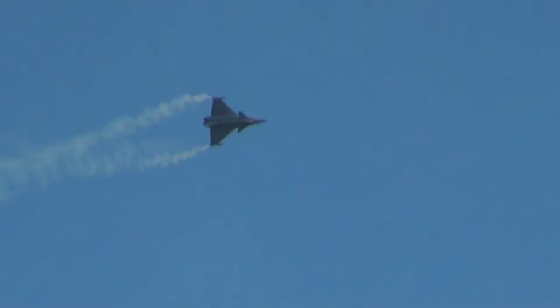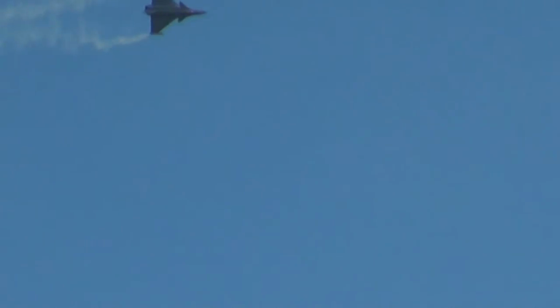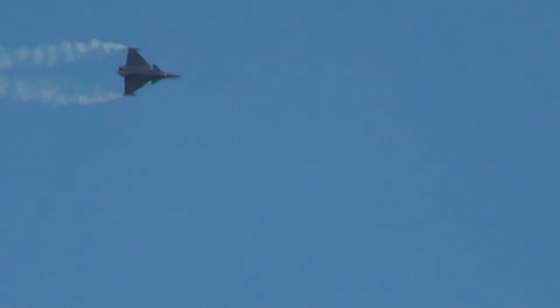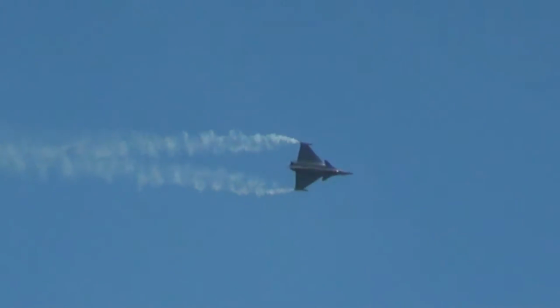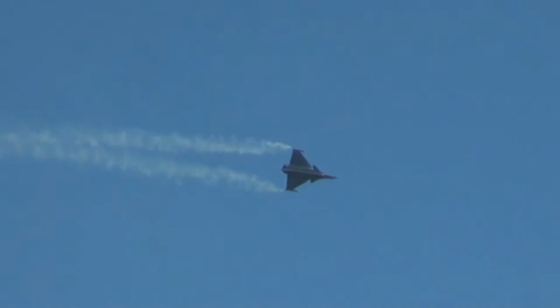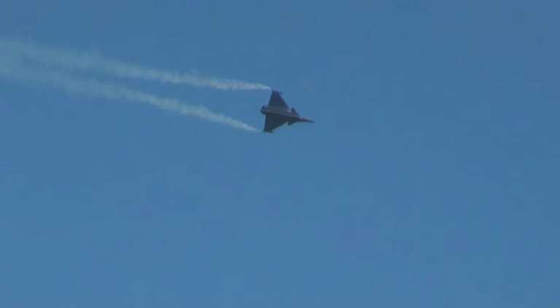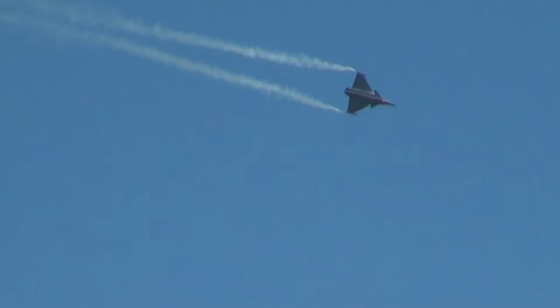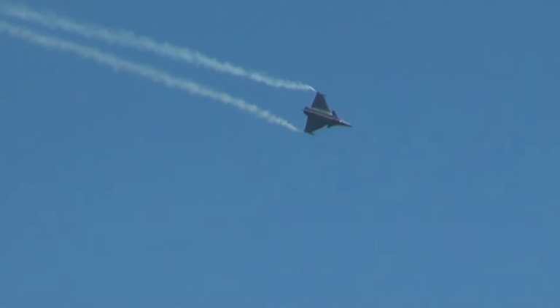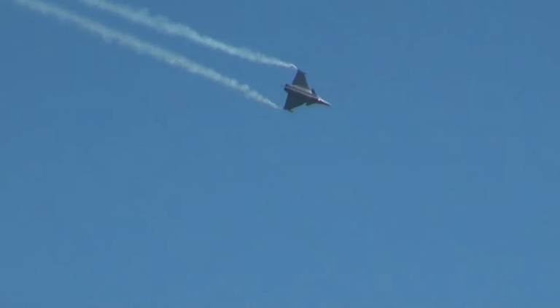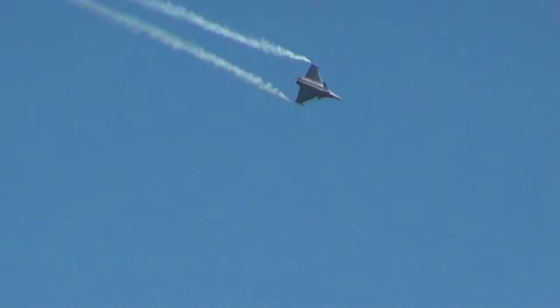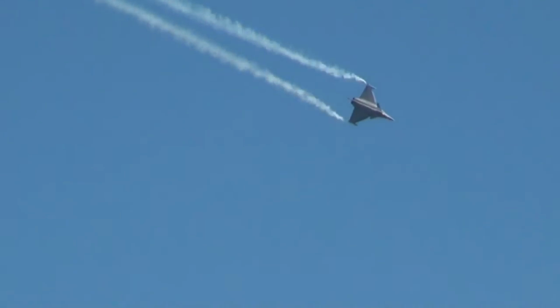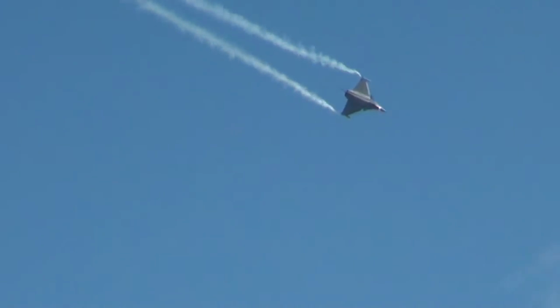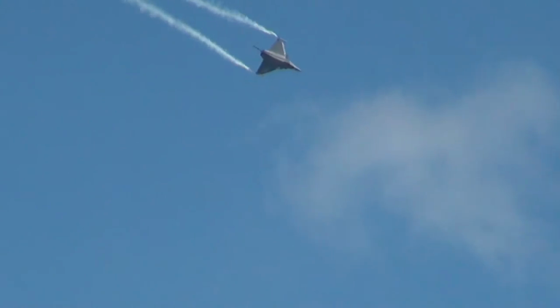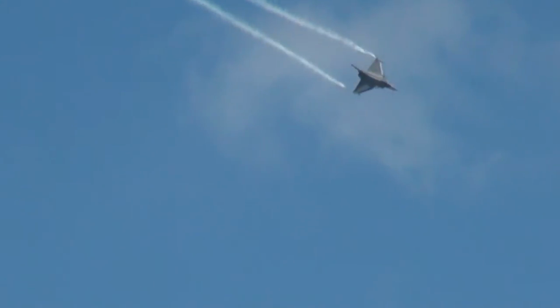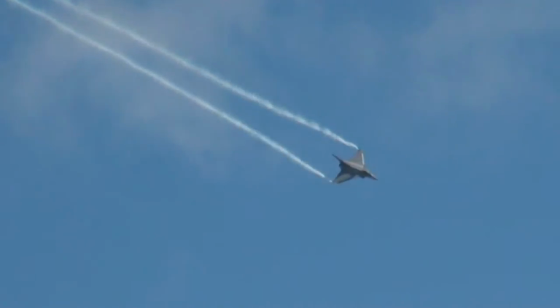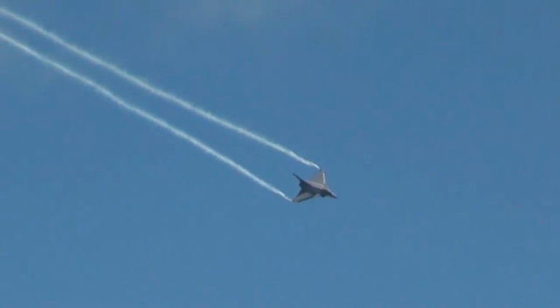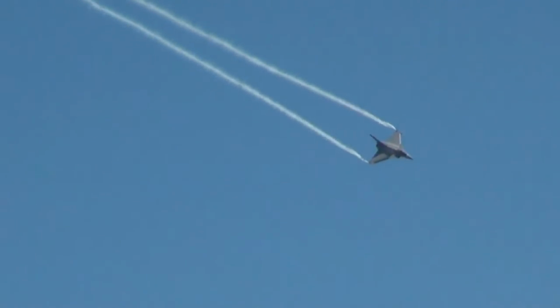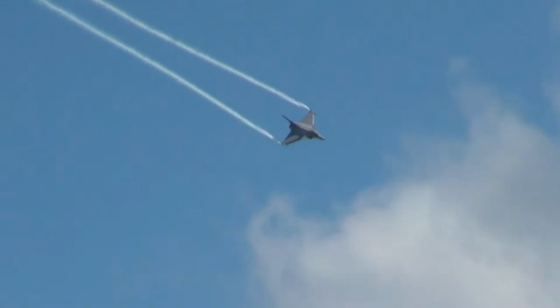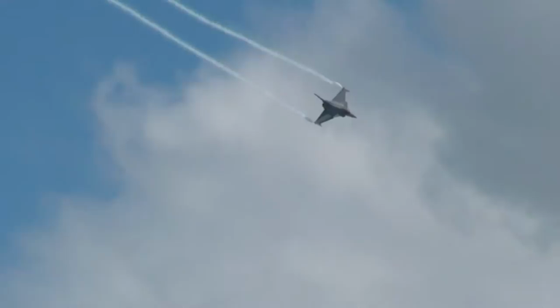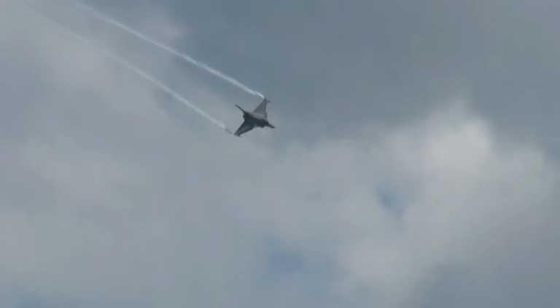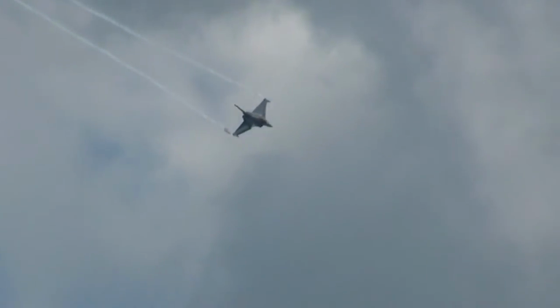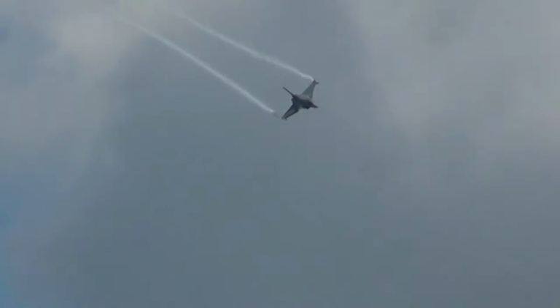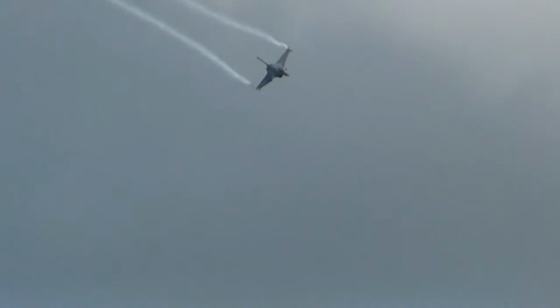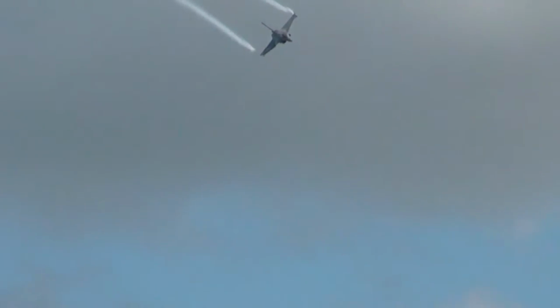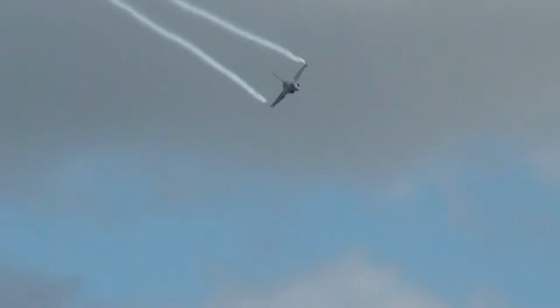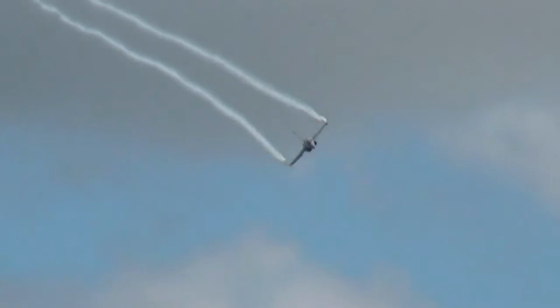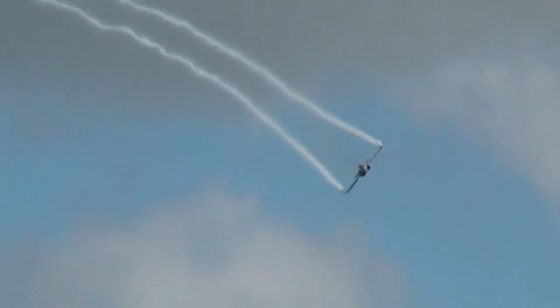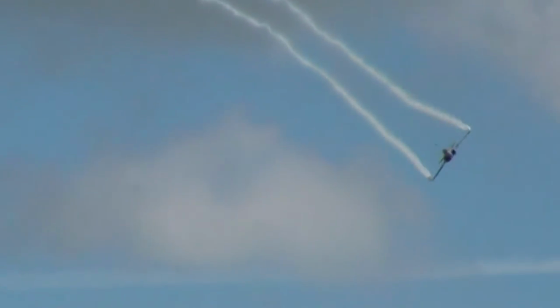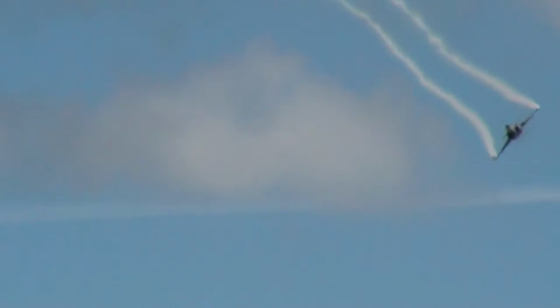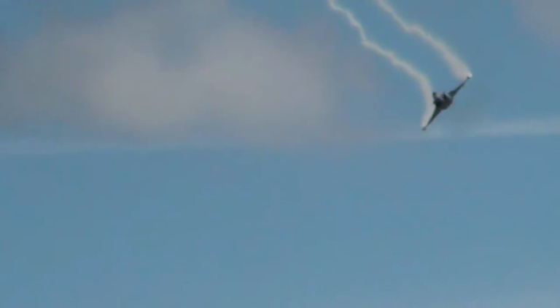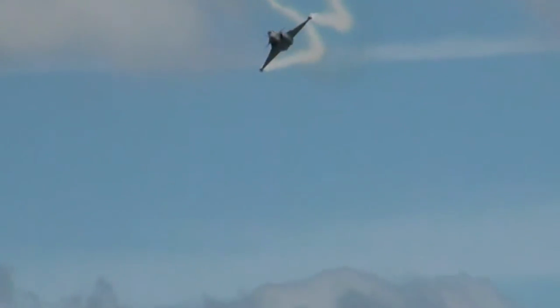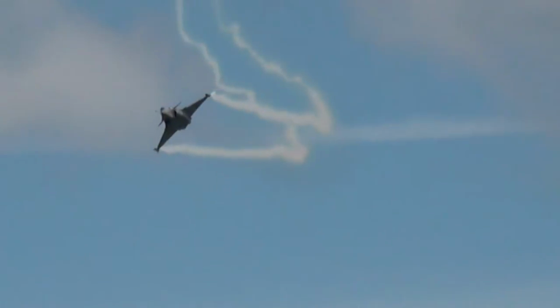We're seeing the operations of the mid-2000s over Afghanistan, both in Africa and Libya. Its capabilities are perhaps most excellently highlighted in the 2011 operations over Libya.